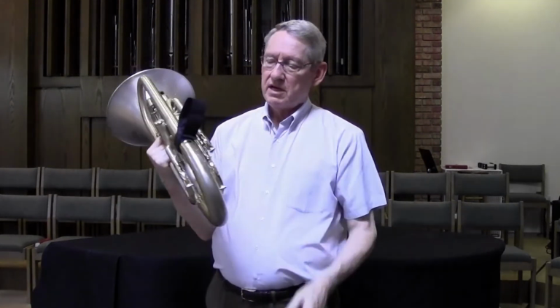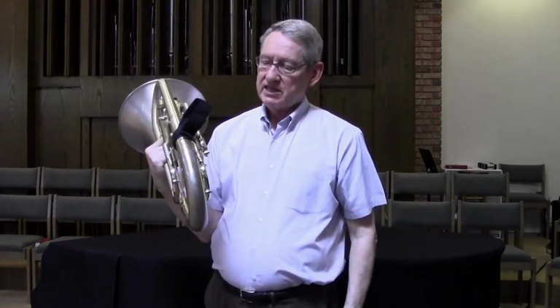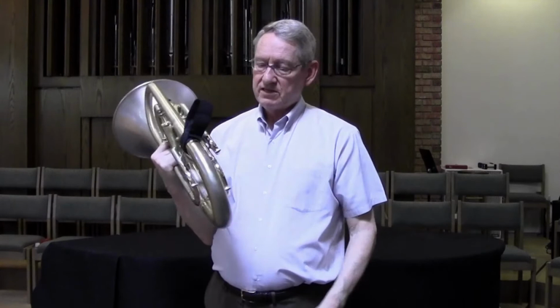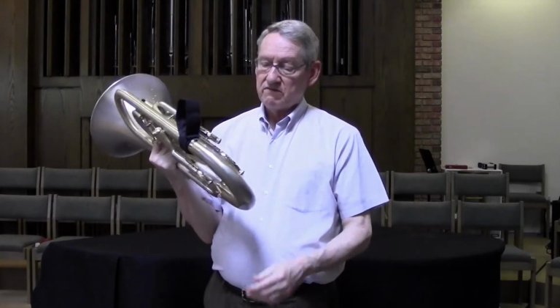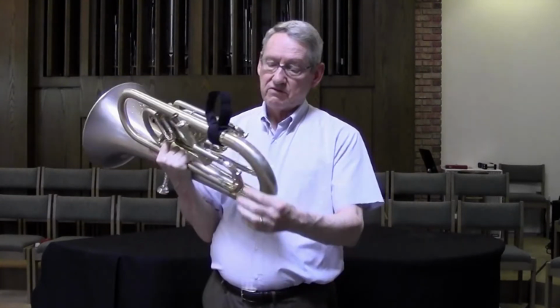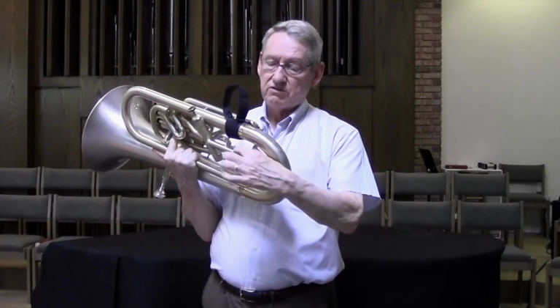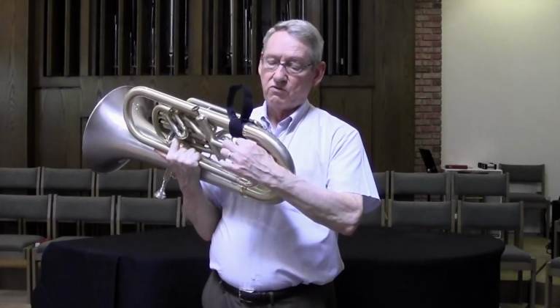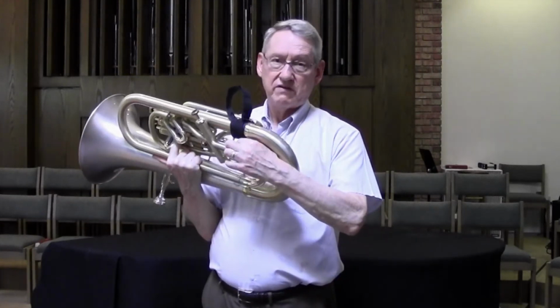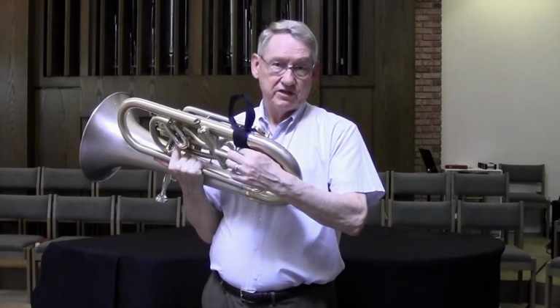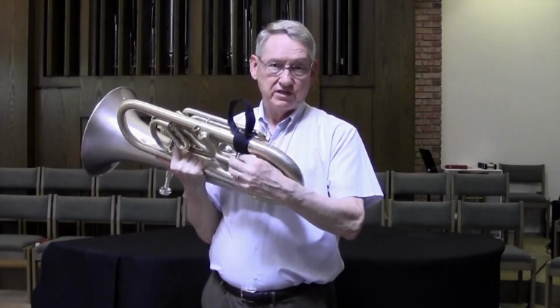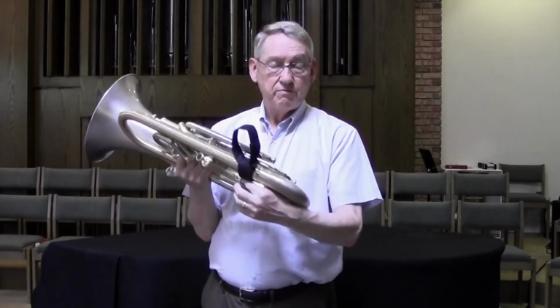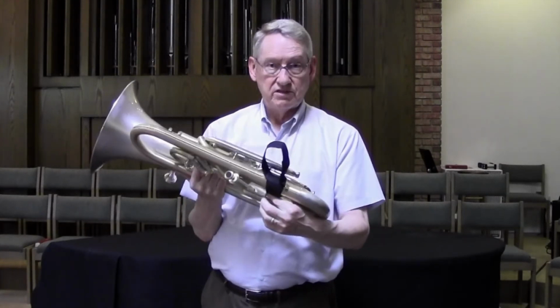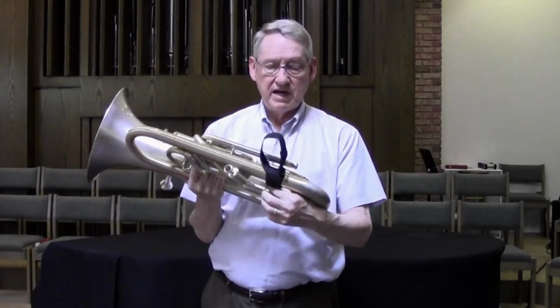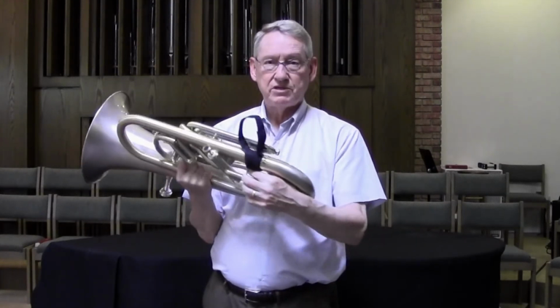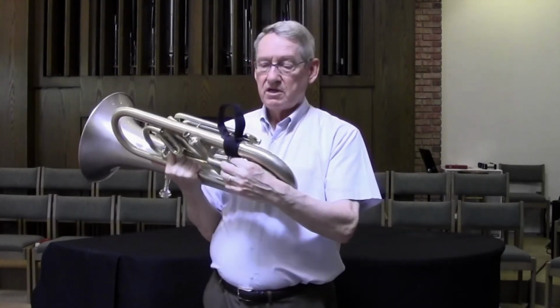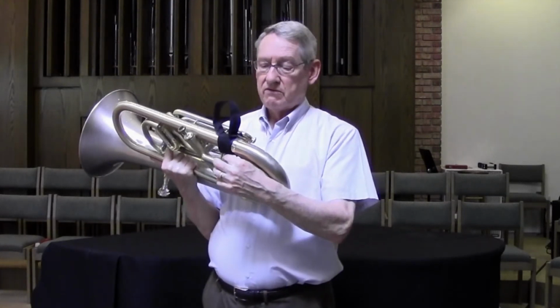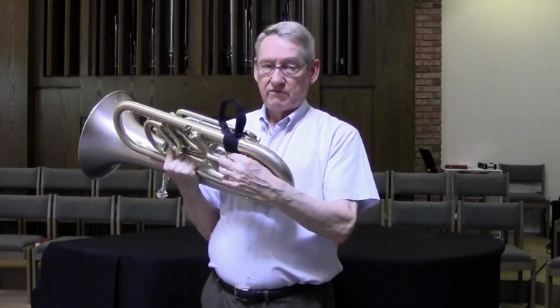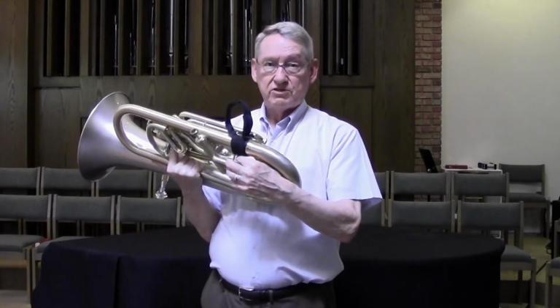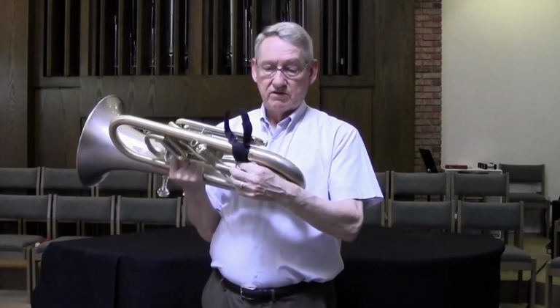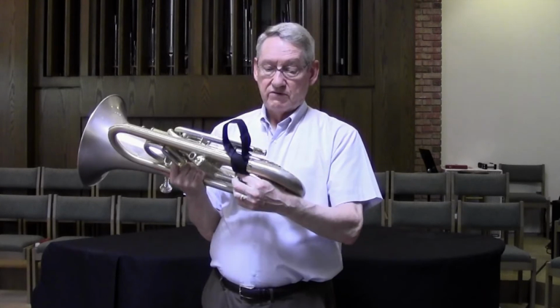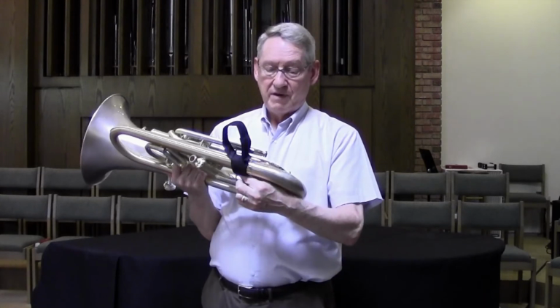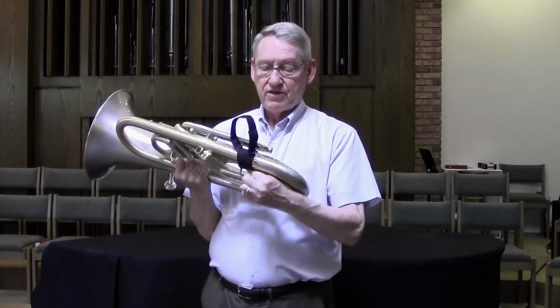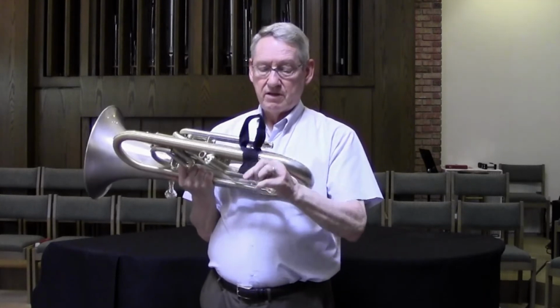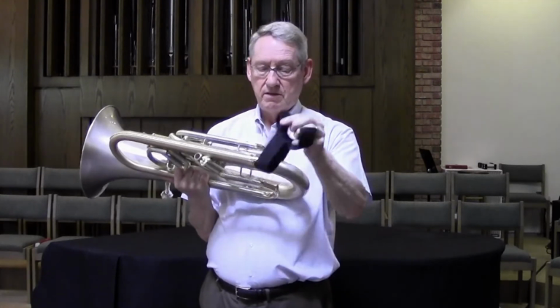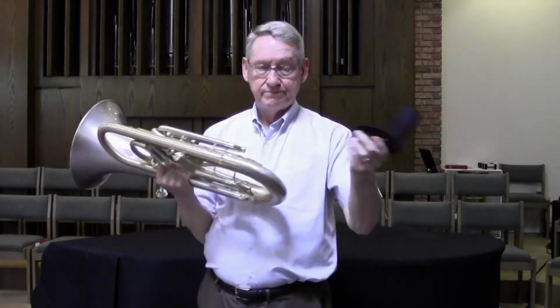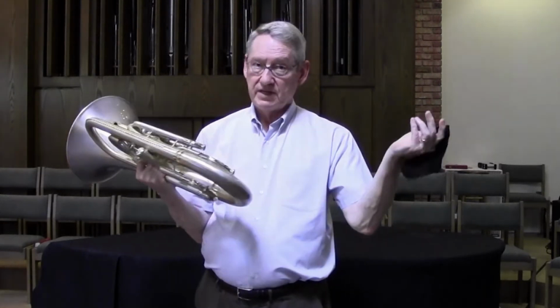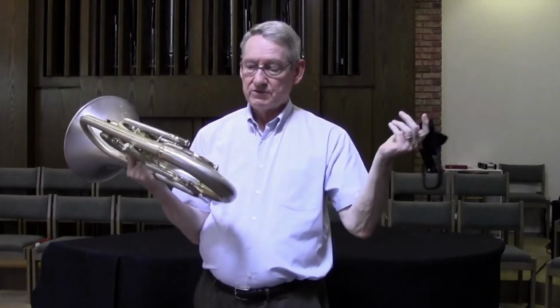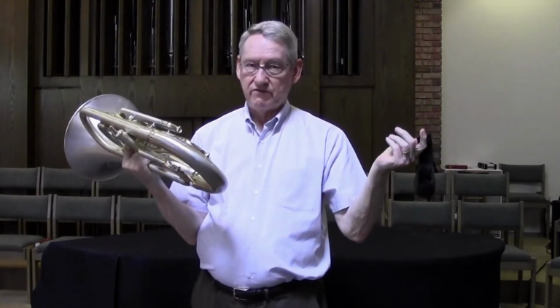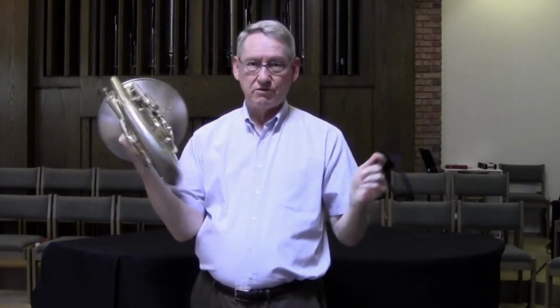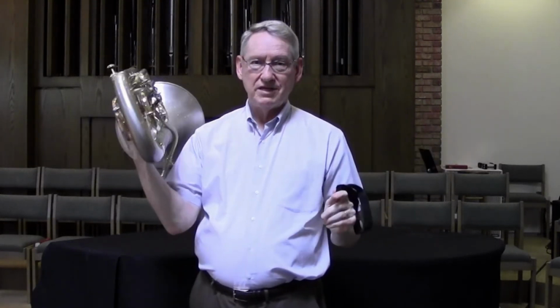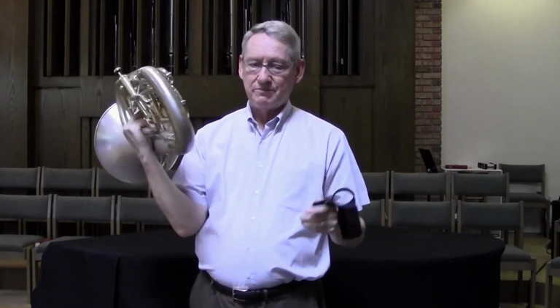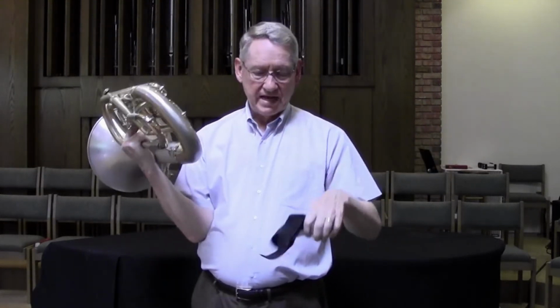As I said, it fastens onto Velcro, so if you don't want it for a particular reason — for appearances perhaps, for a performance, or if you're going to give the horn a bath — it comes off with Velcro. Simple as that.